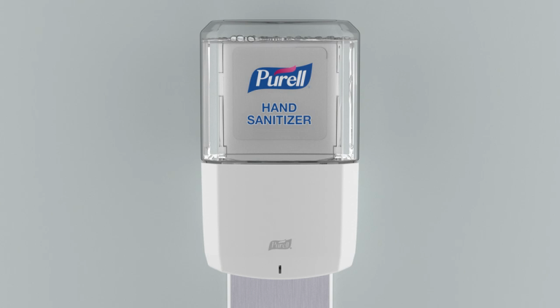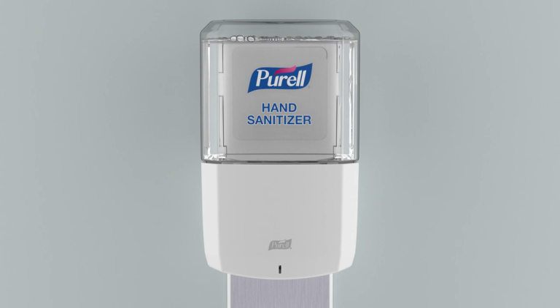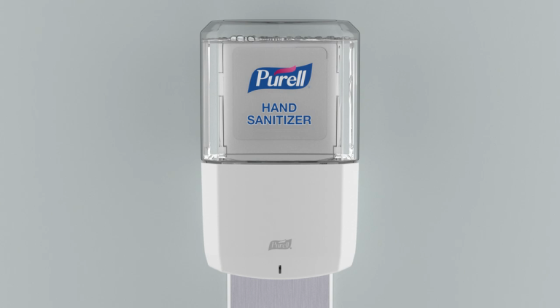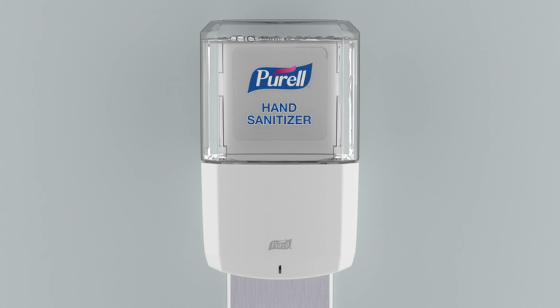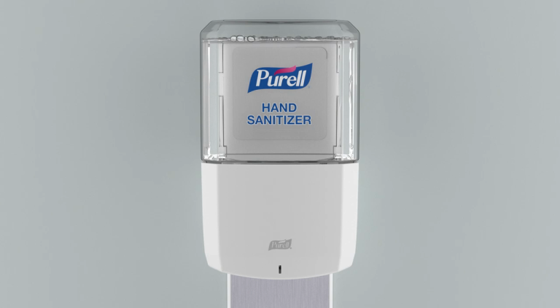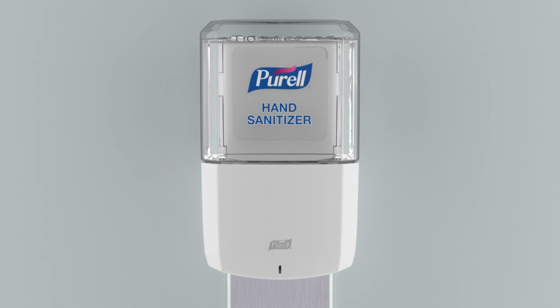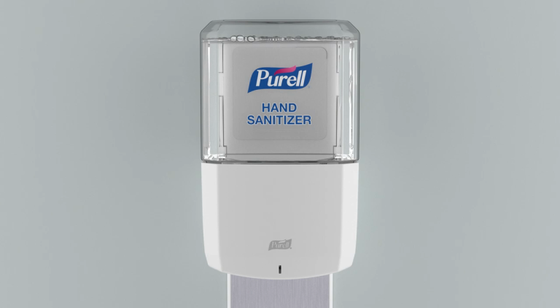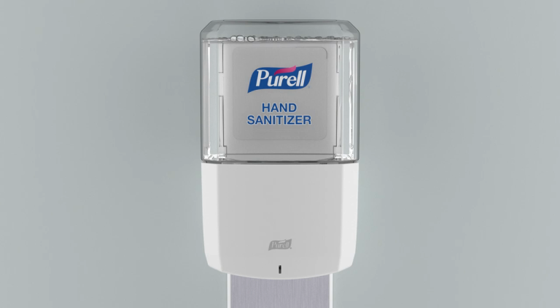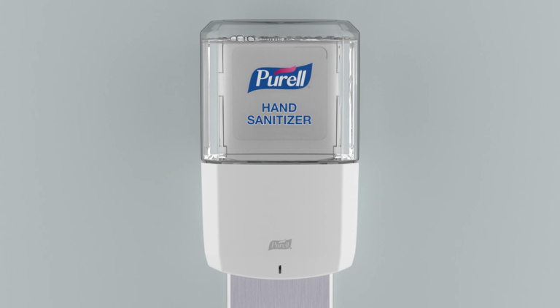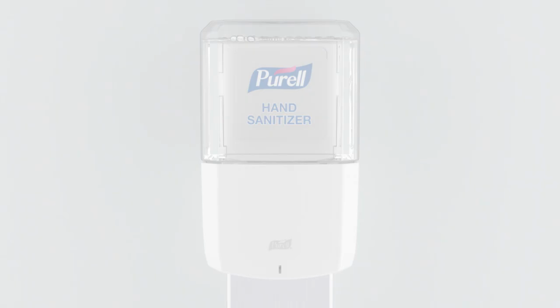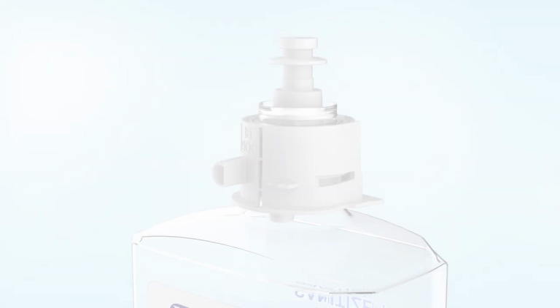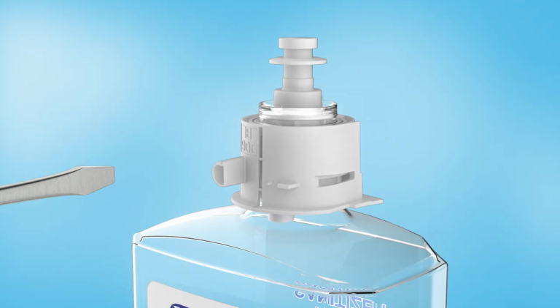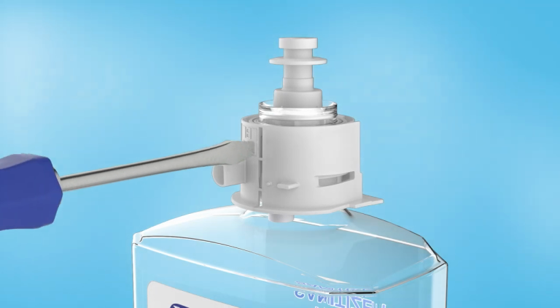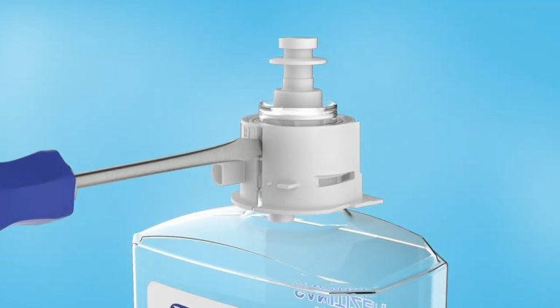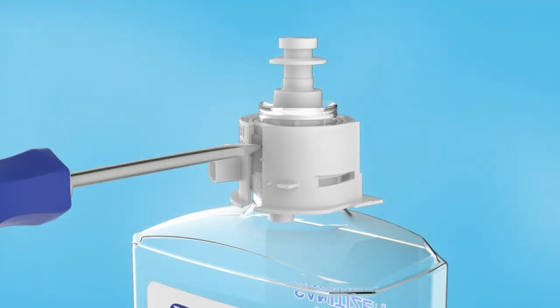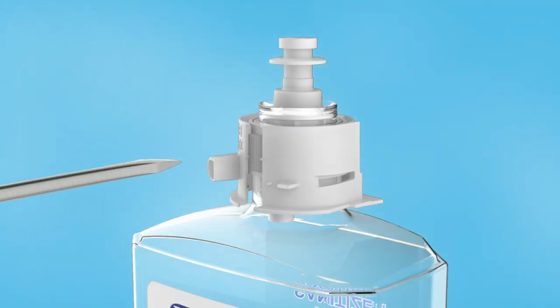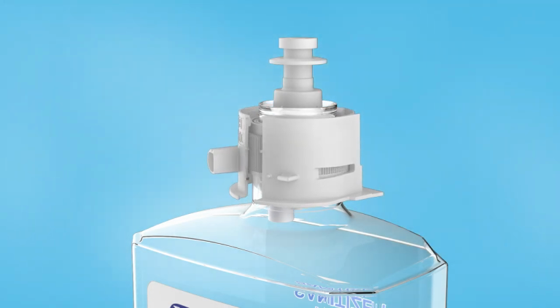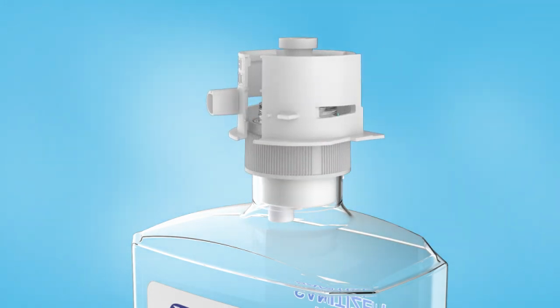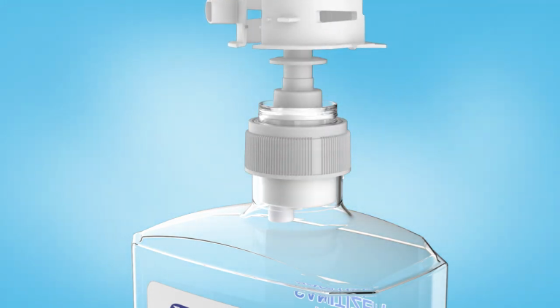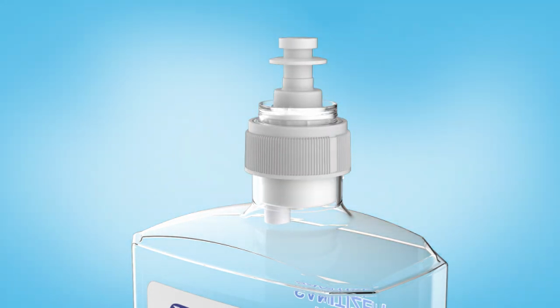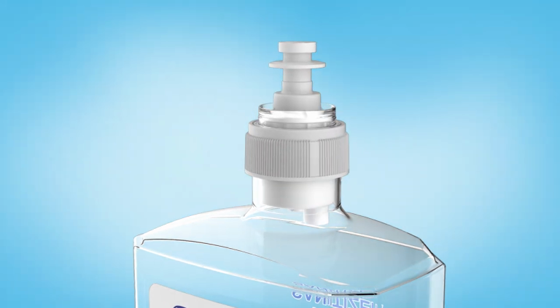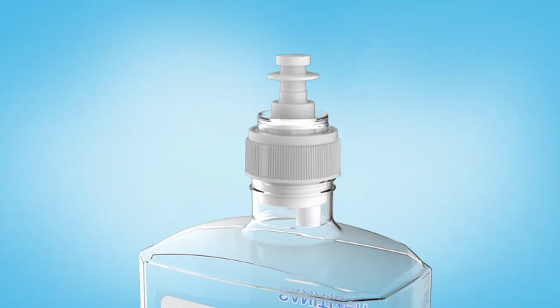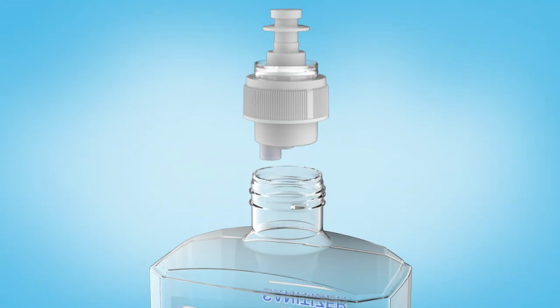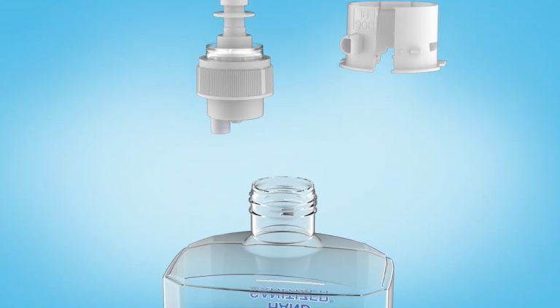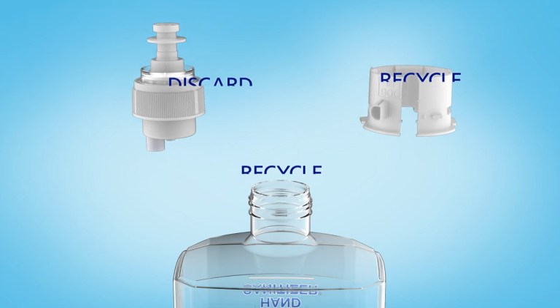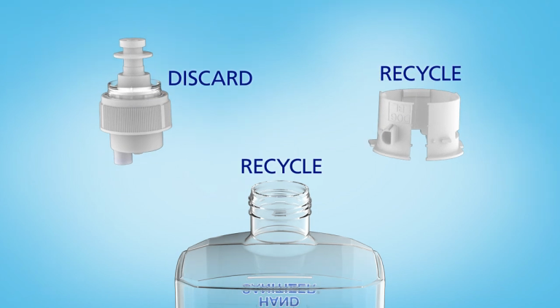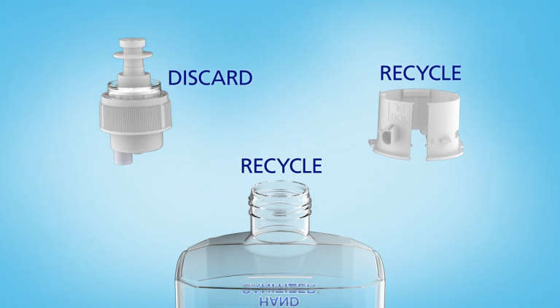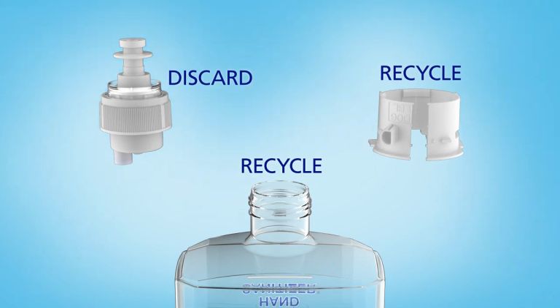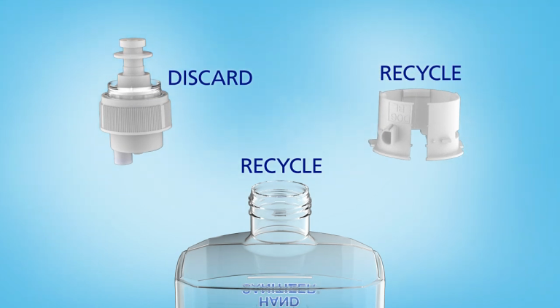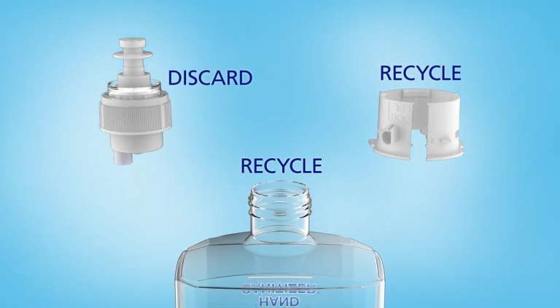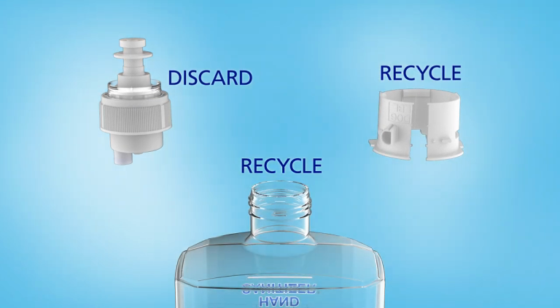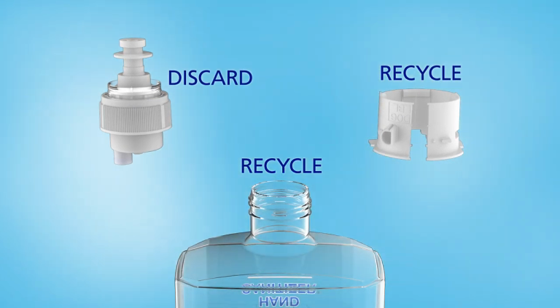Prime the dispenser by placing your hand underneath to dispense product. To recycle the empty refill, break and remove the collar and unscrew the pump. Recycle the collar and bottle and discard the pump.